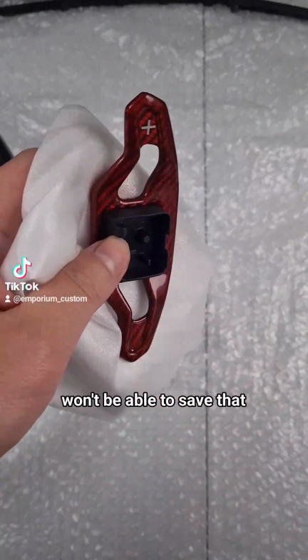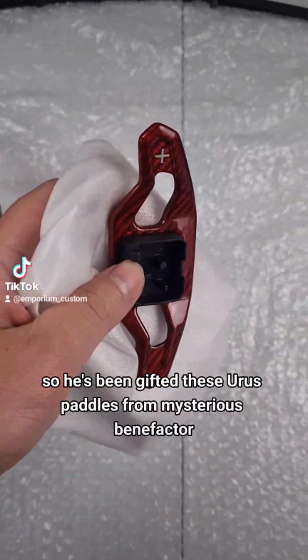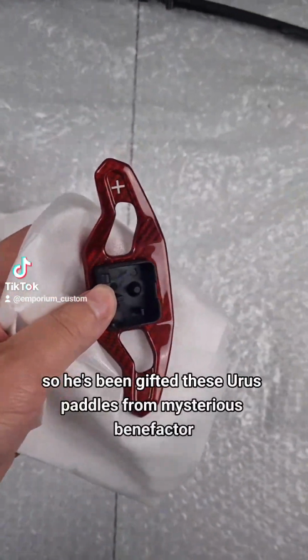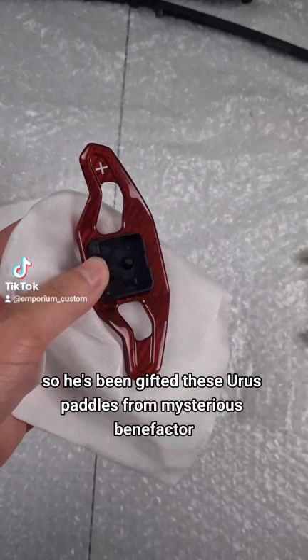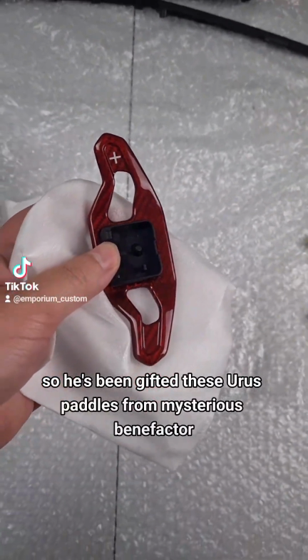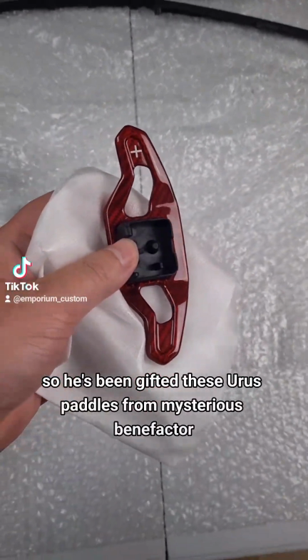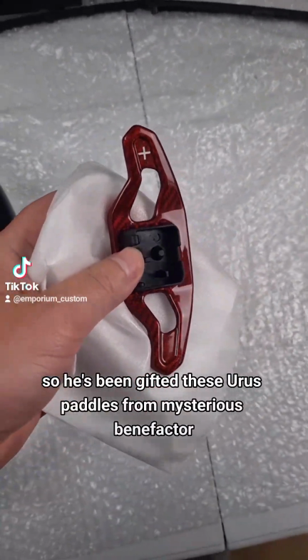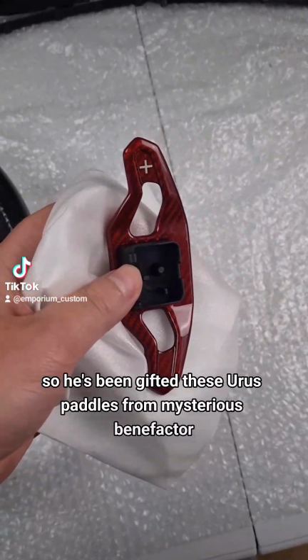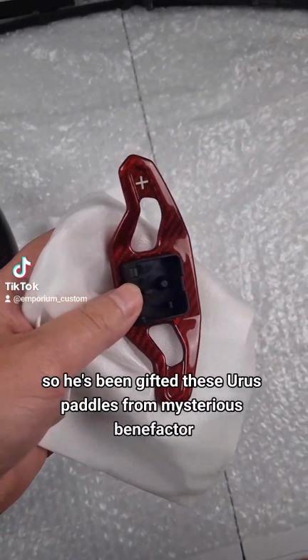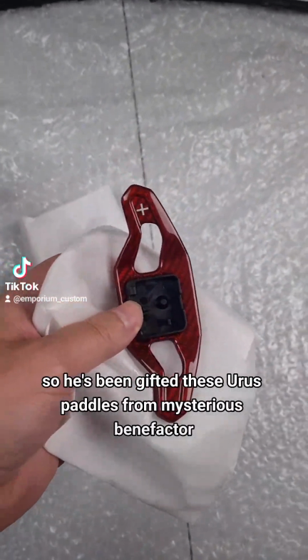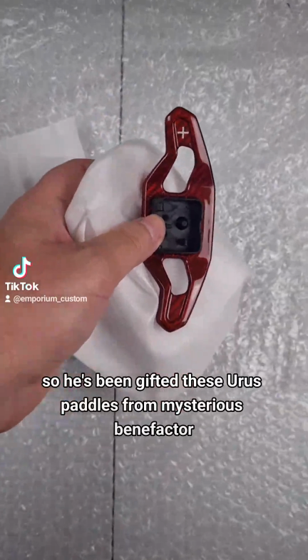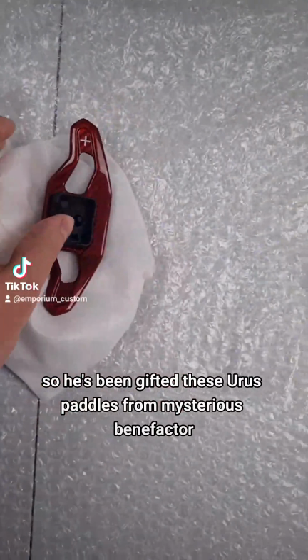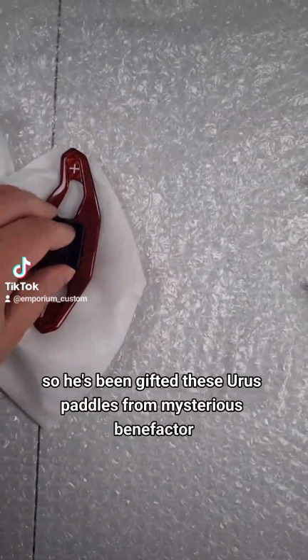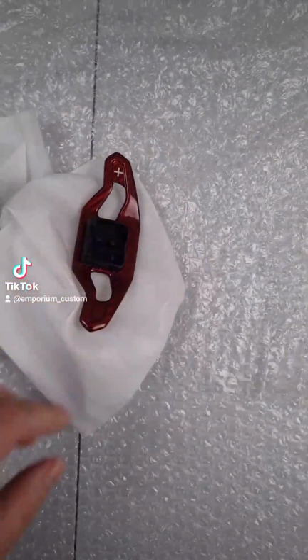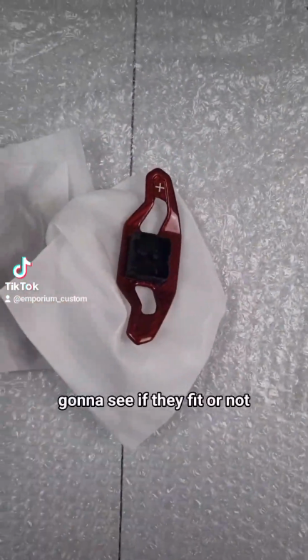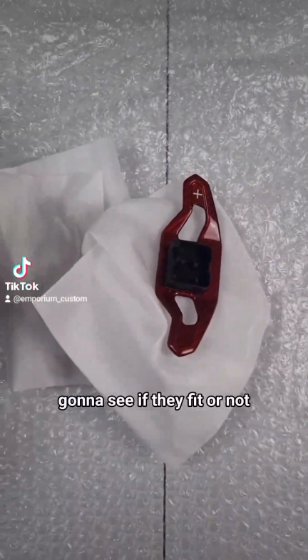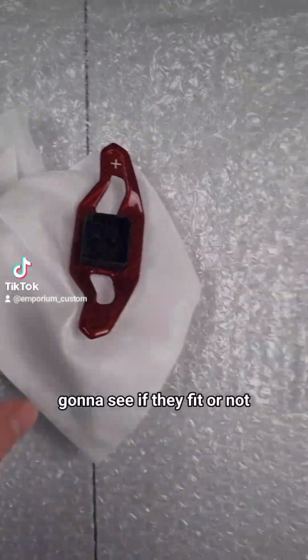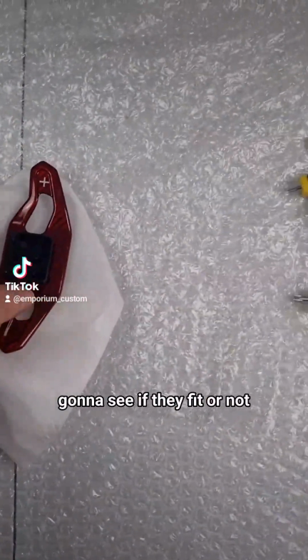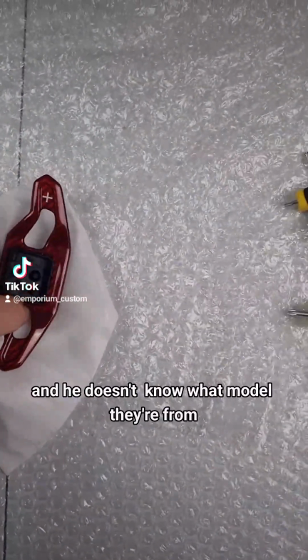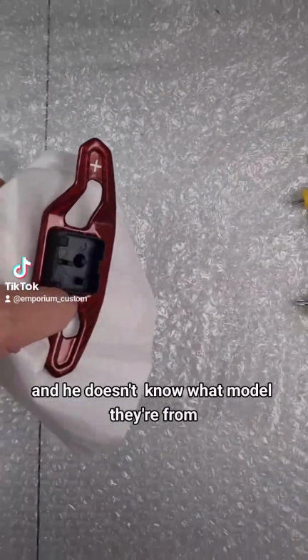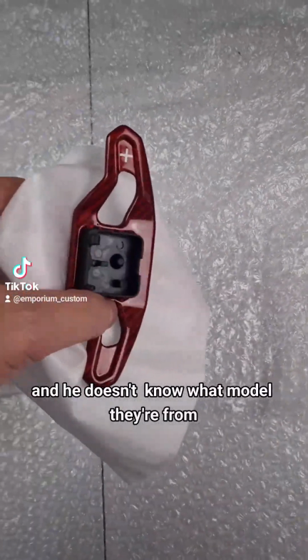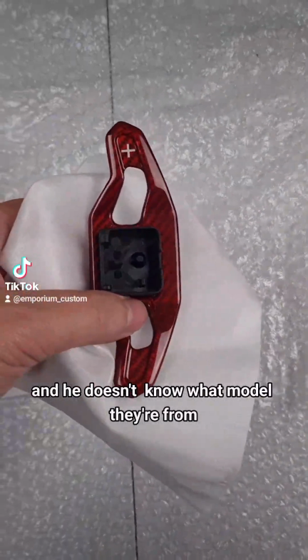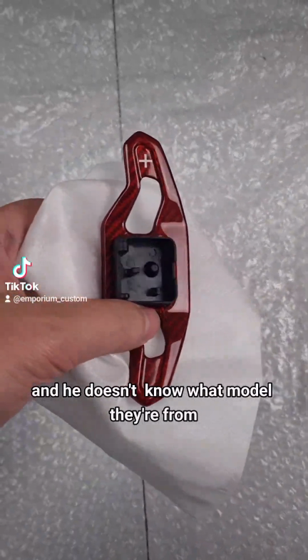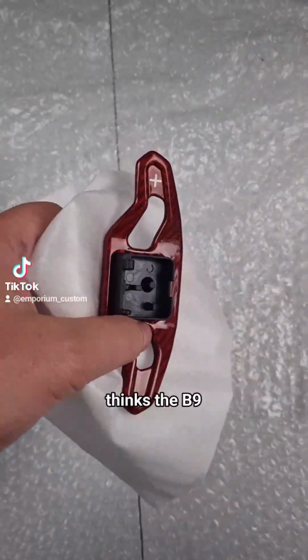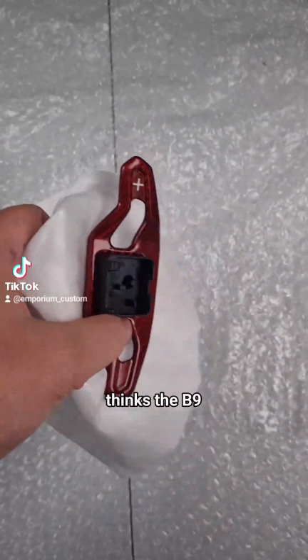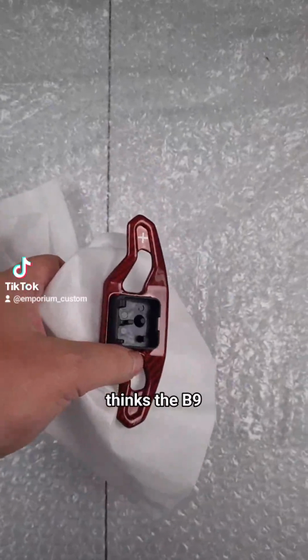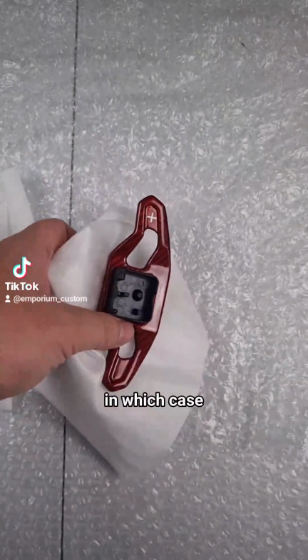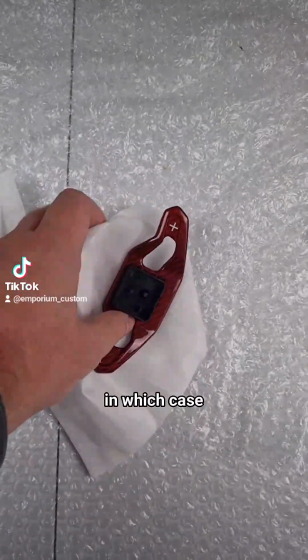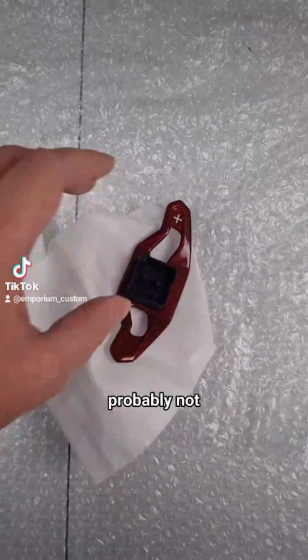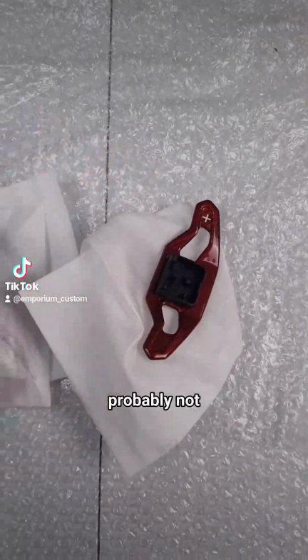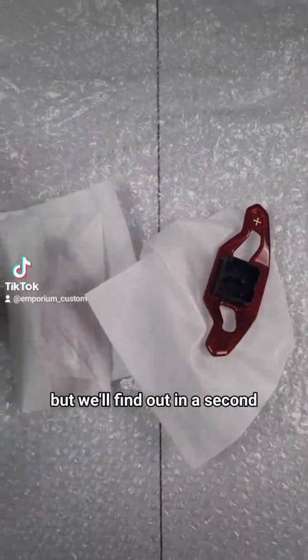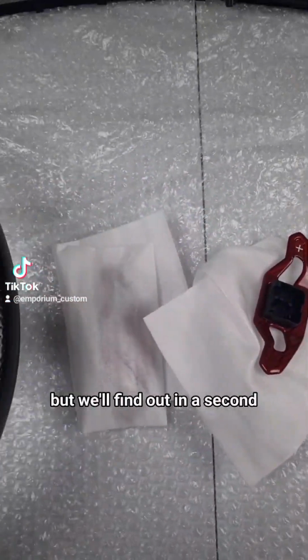He's also been gifted these Urus paddles from a mysterious benefactor, so we're going to see if they fit or not. He didn't know what model they're from - thinks they're B9, in which case probably not, but we'll find out in a second.